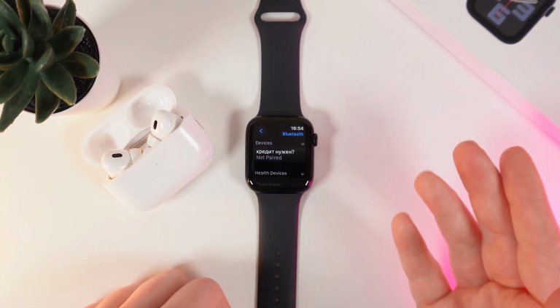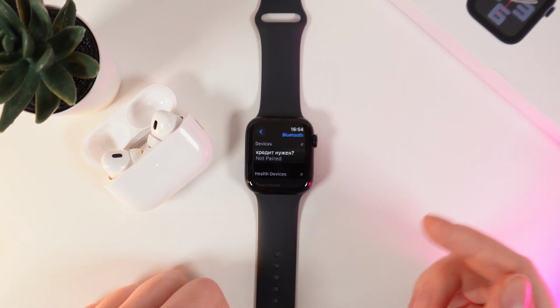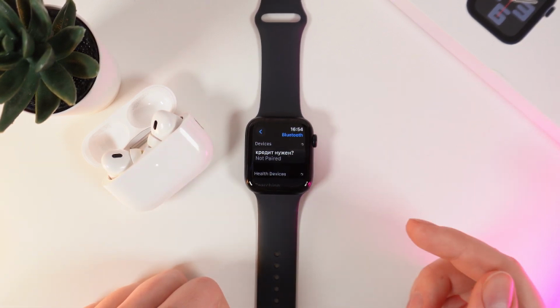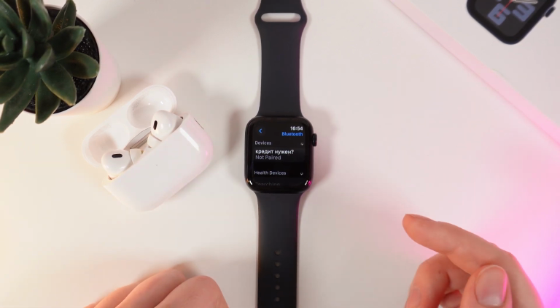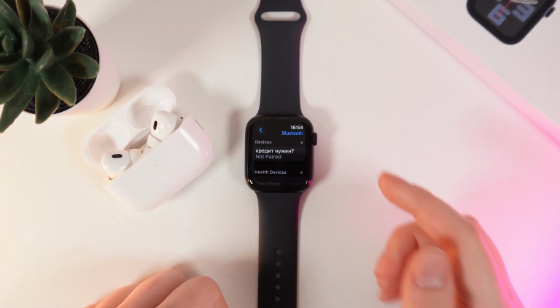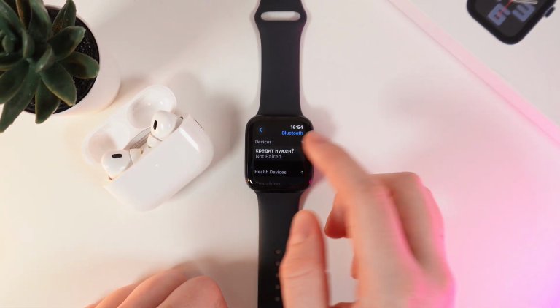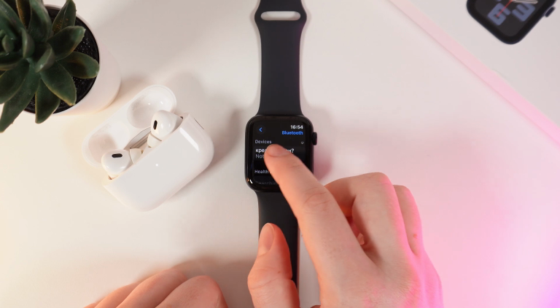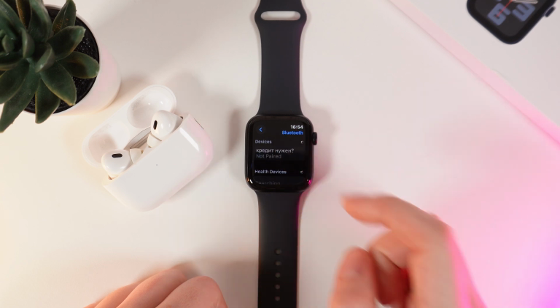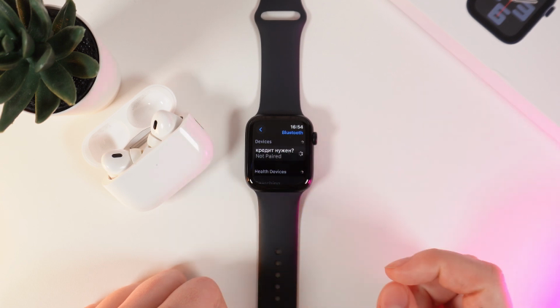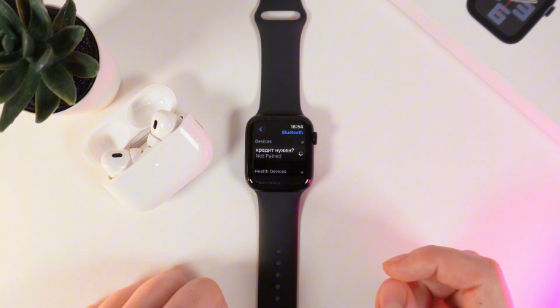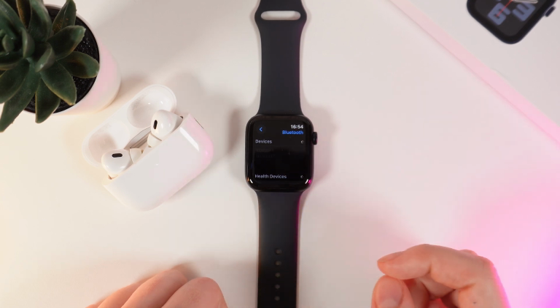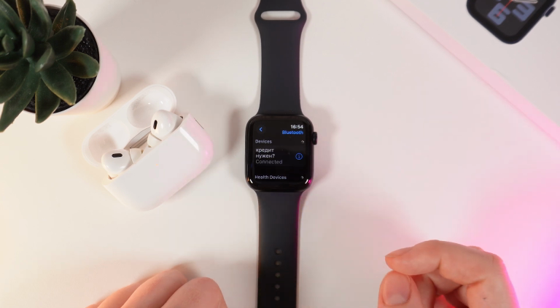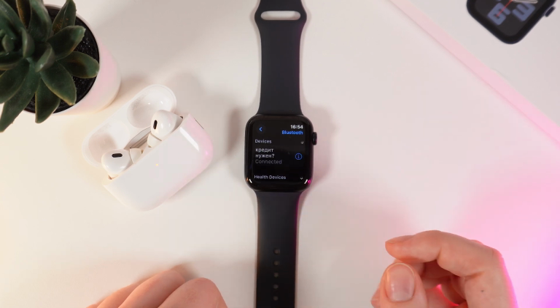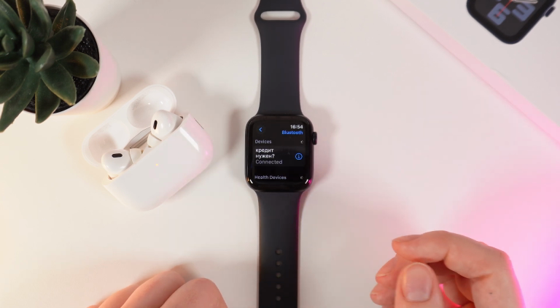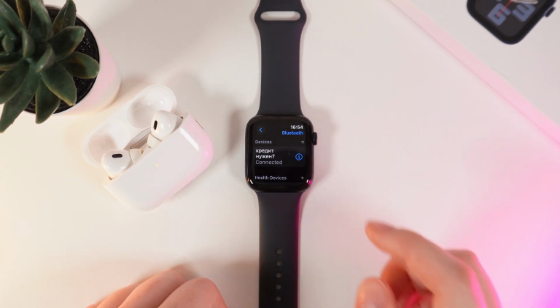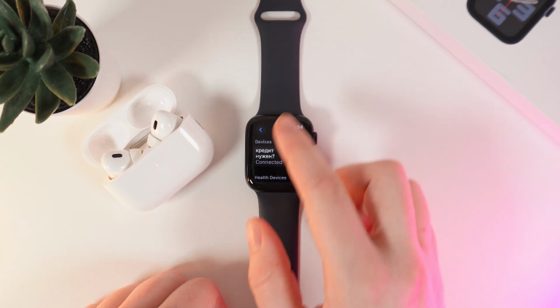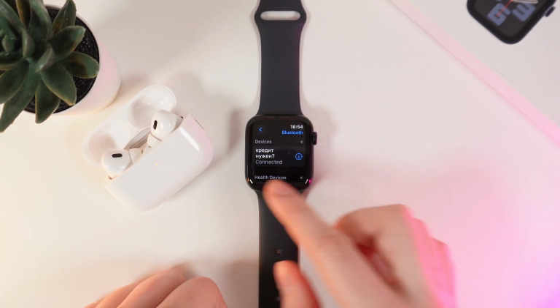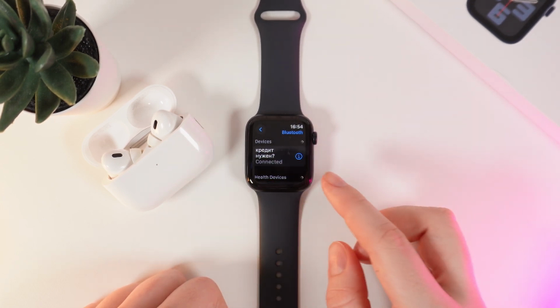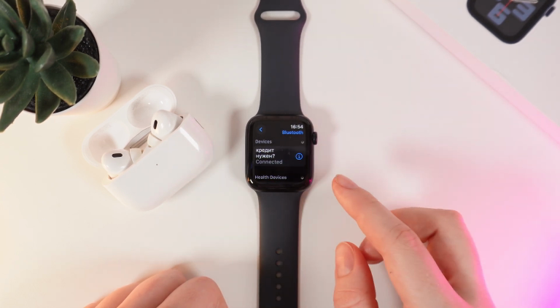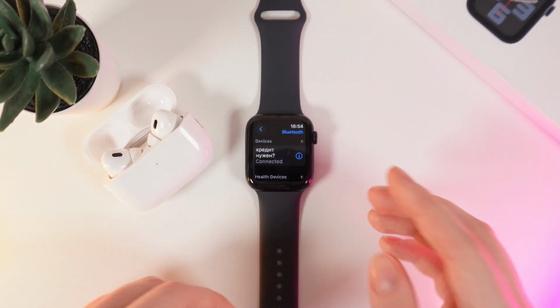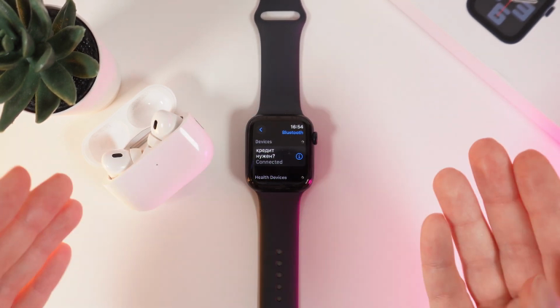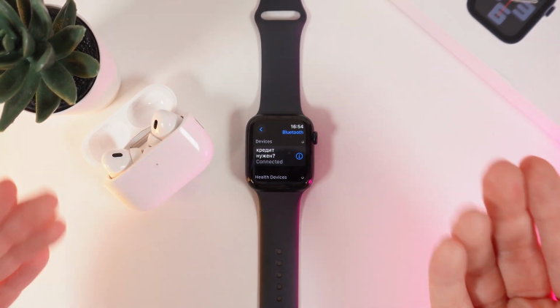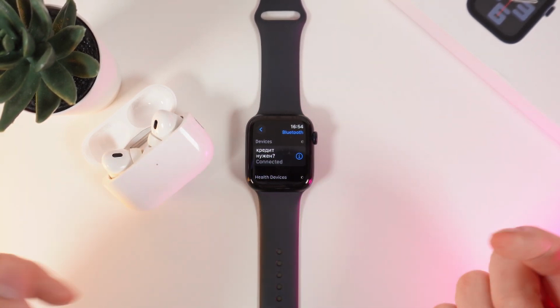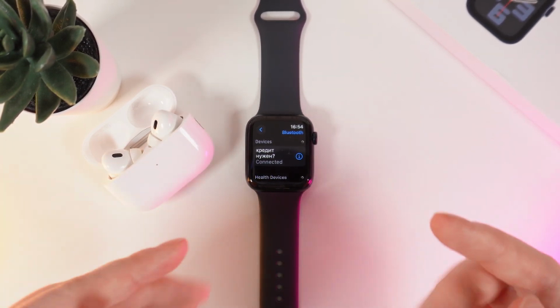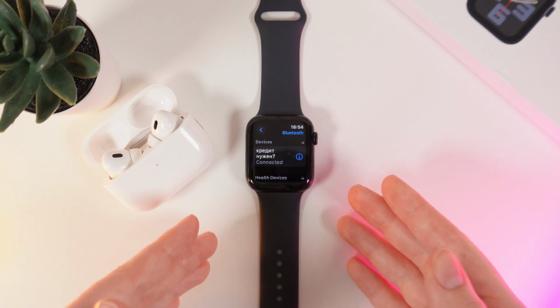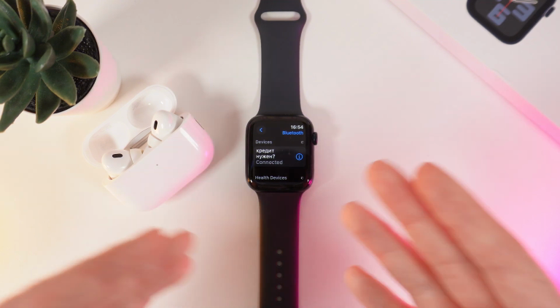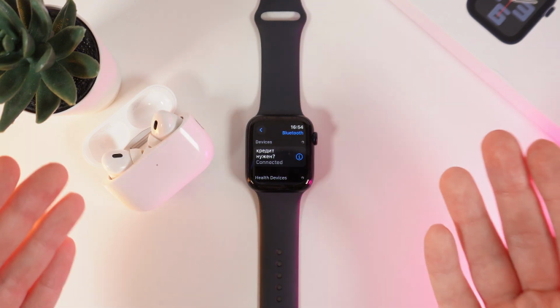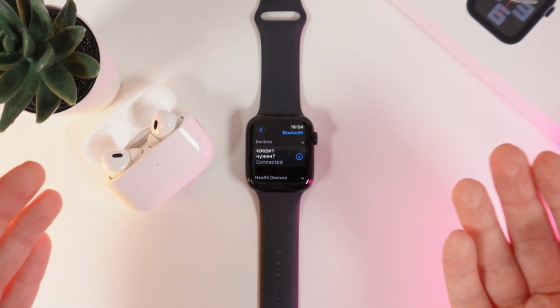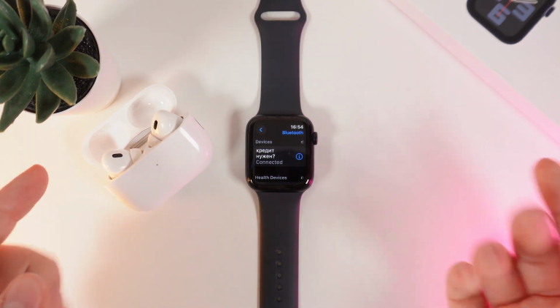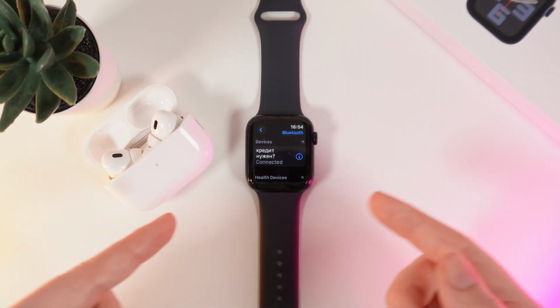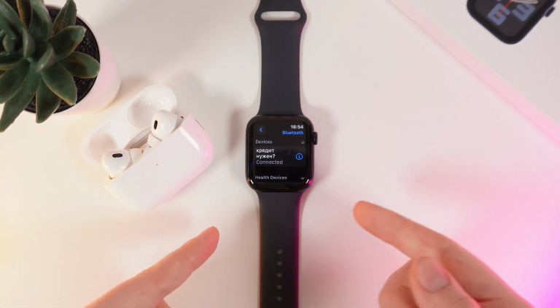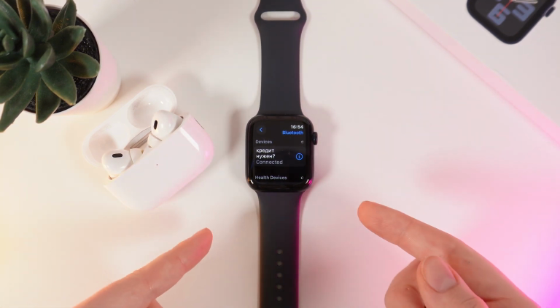I can already see it, so I just simply click on the name of my headphones and they are listed as connected. Now, you can enjoy your podcasts and favorite music right on your wrist.